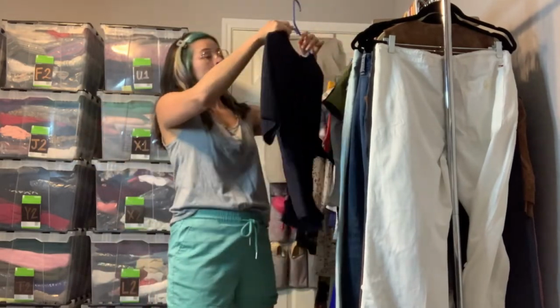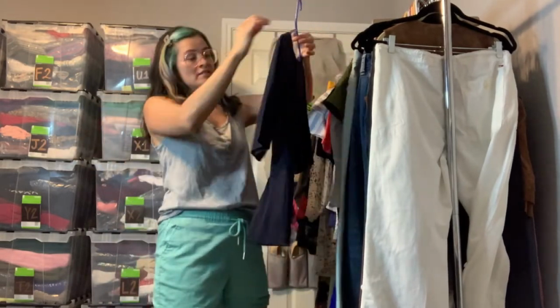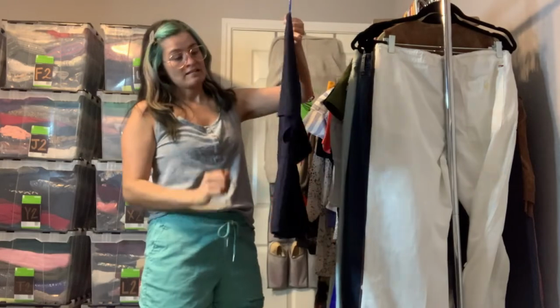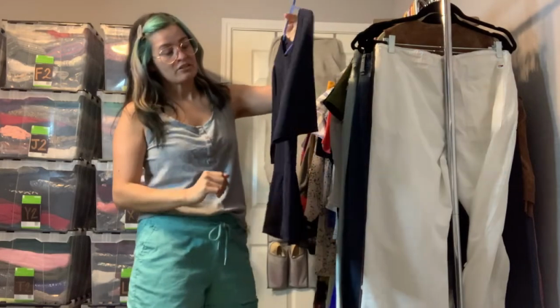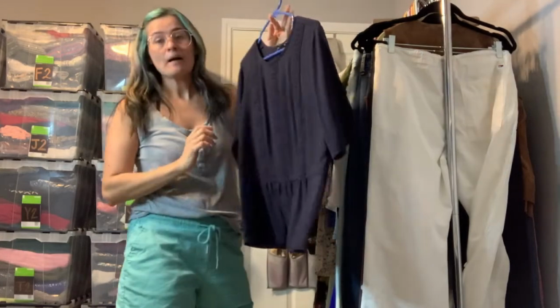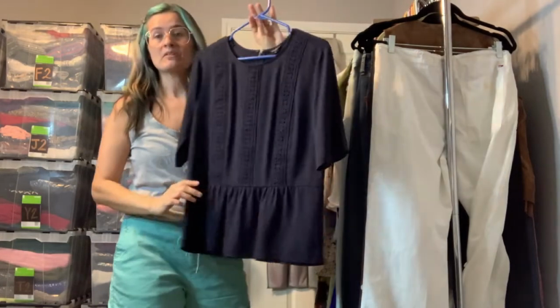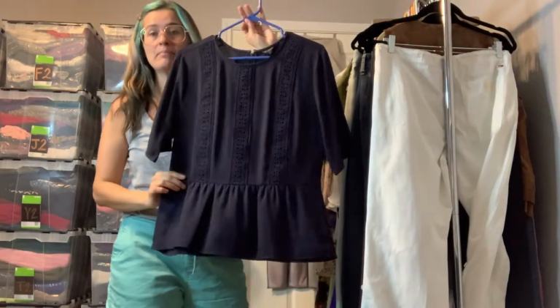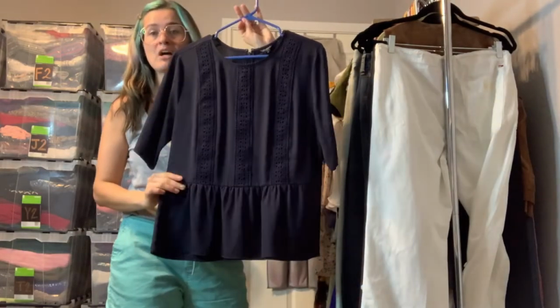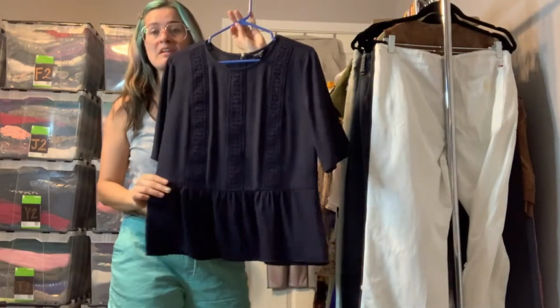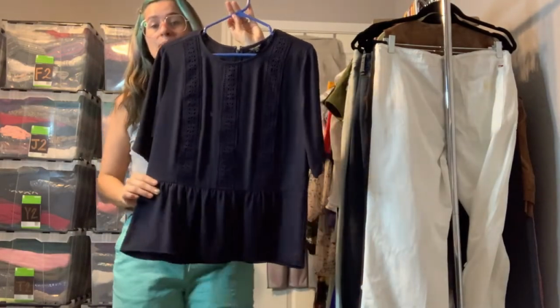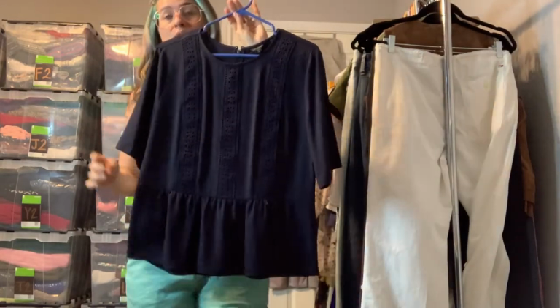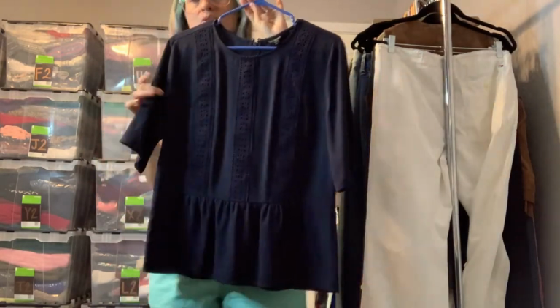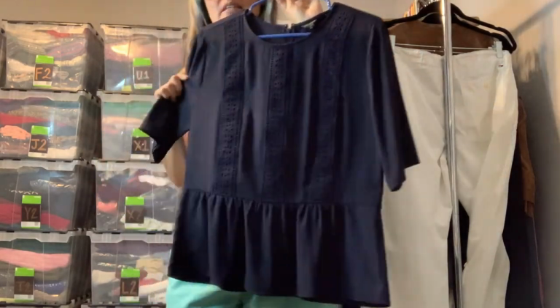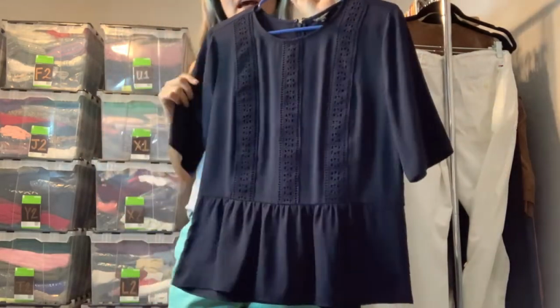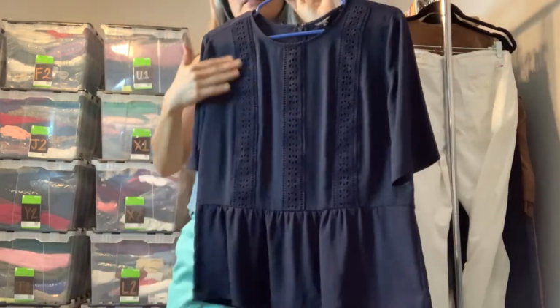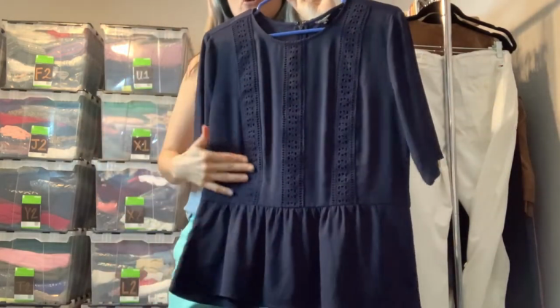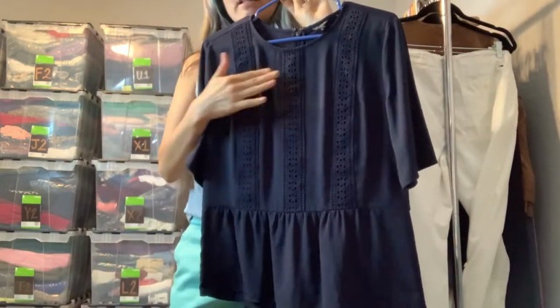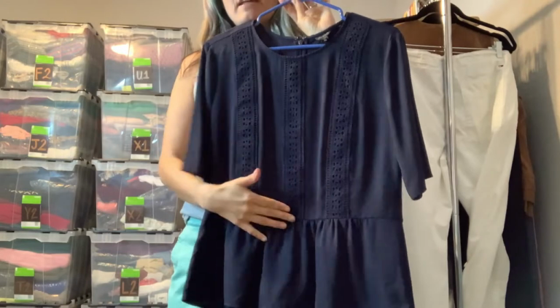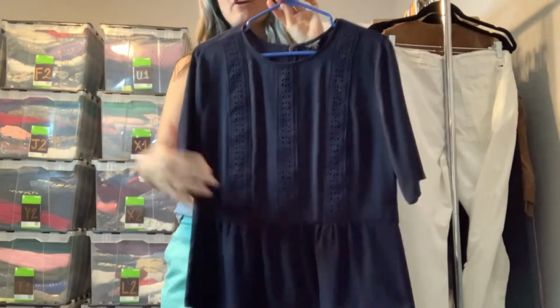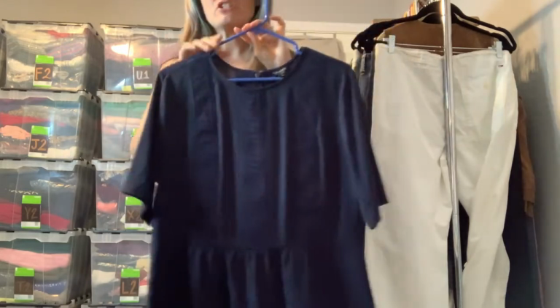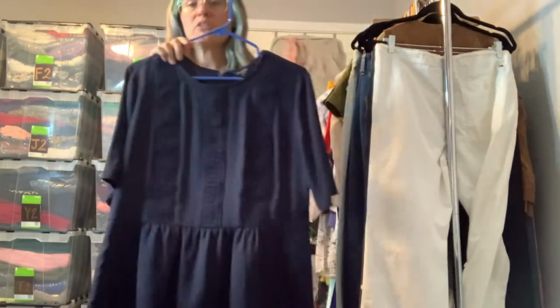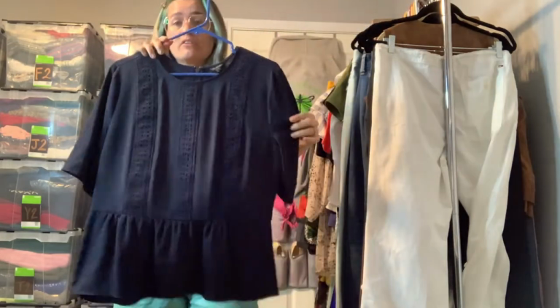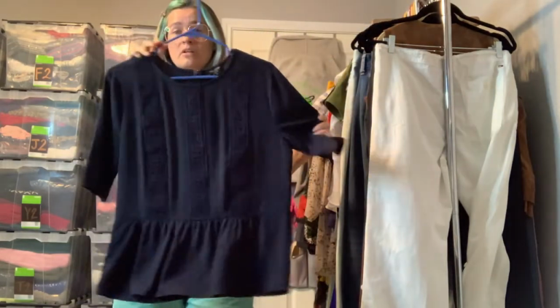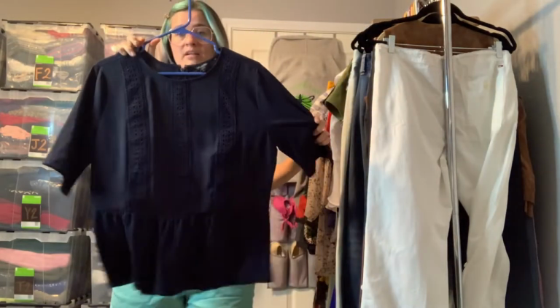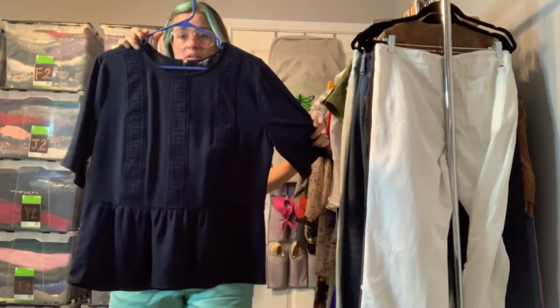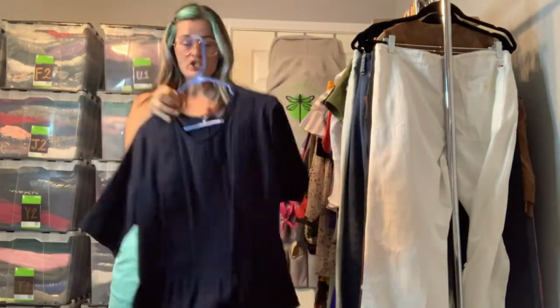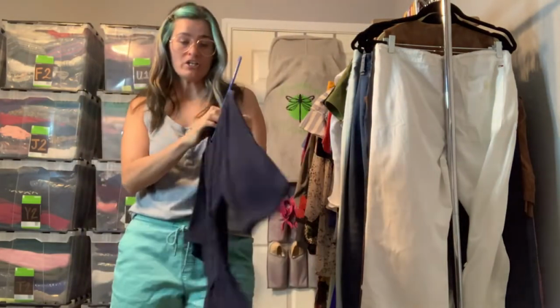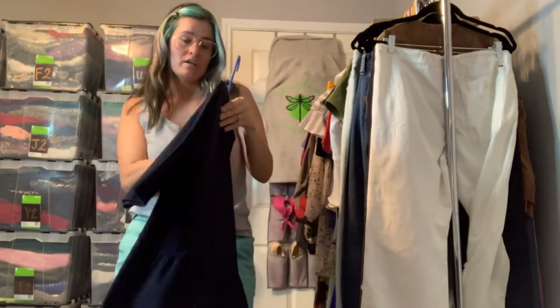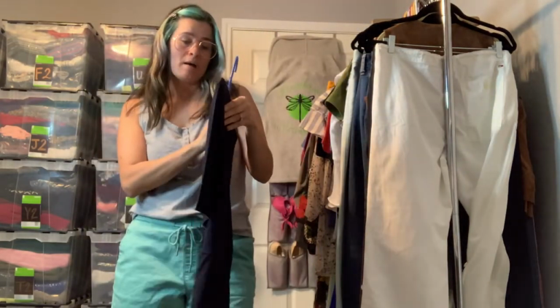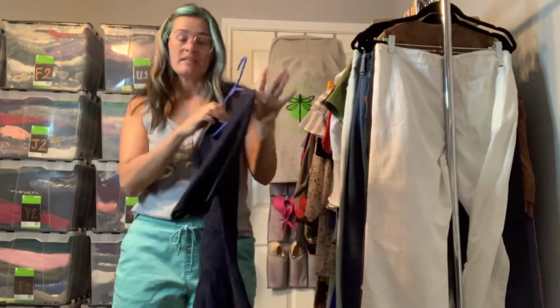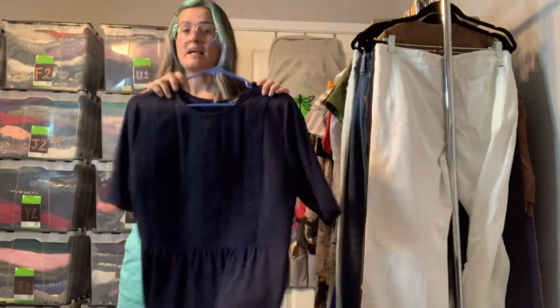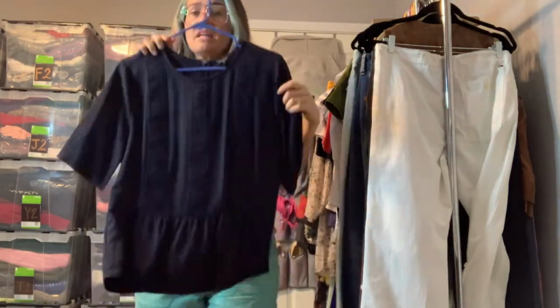This is an Ann Taylor top — a little peplum top in navy blue. As you can see, it has crochet lines down the front. It's just a really classic work shirt and it is a size medium. Can't go wrong with shirts like that — true closet staples.